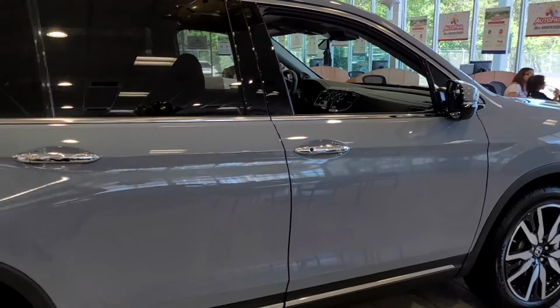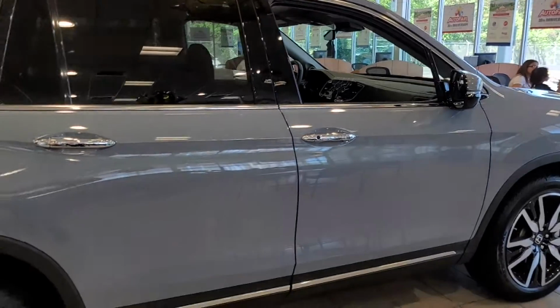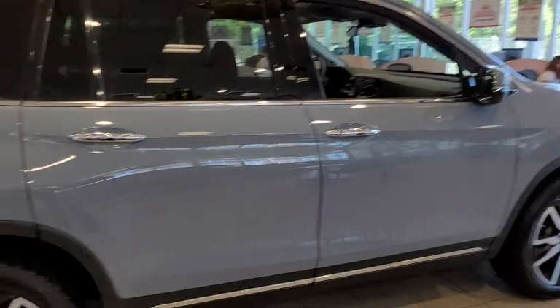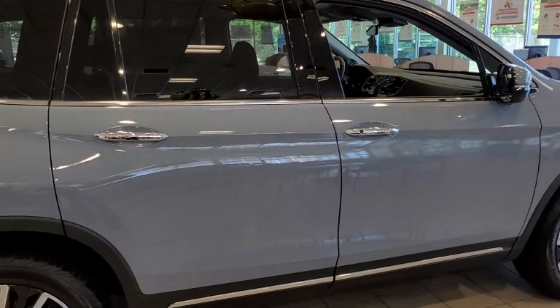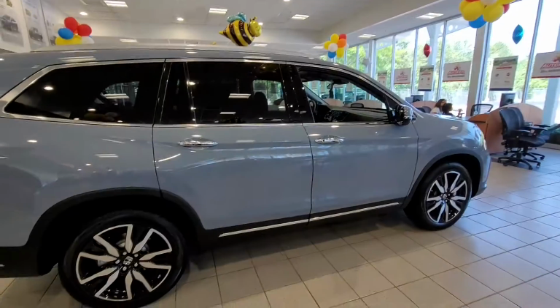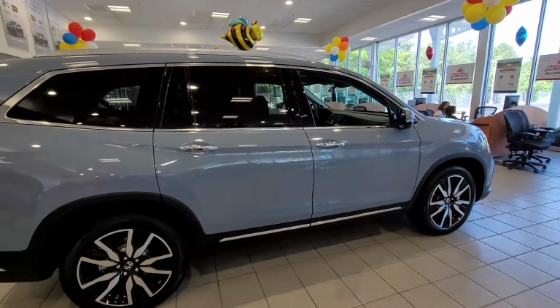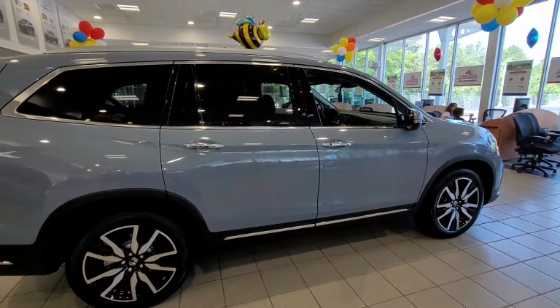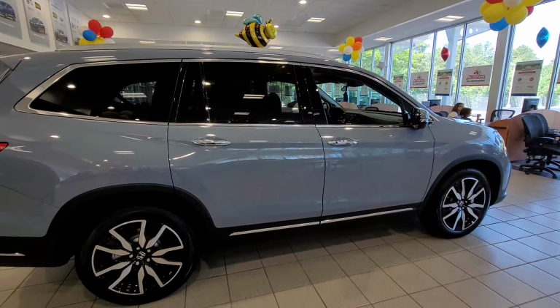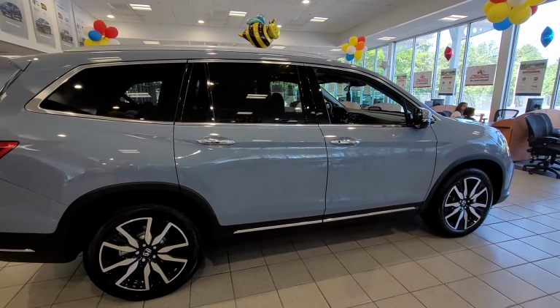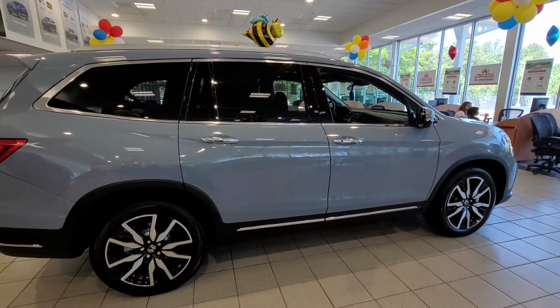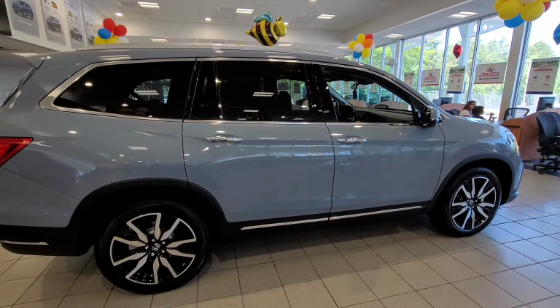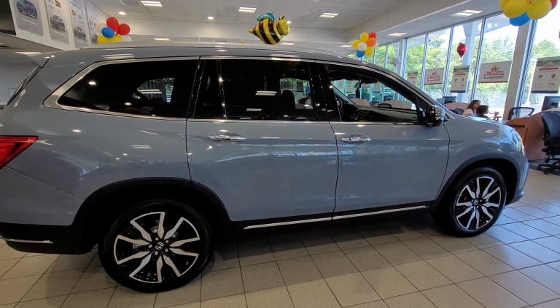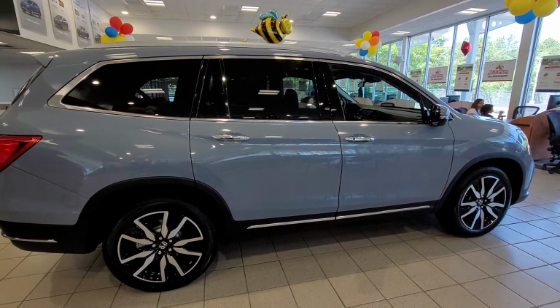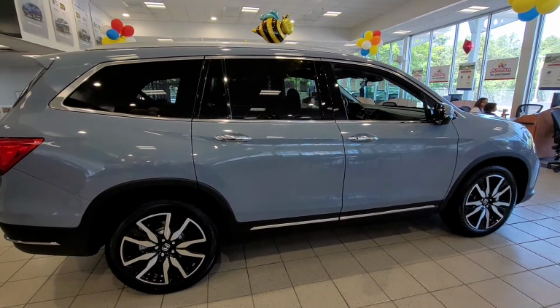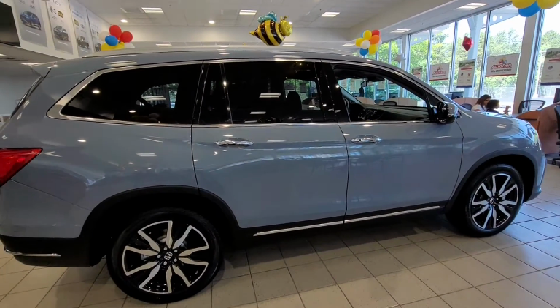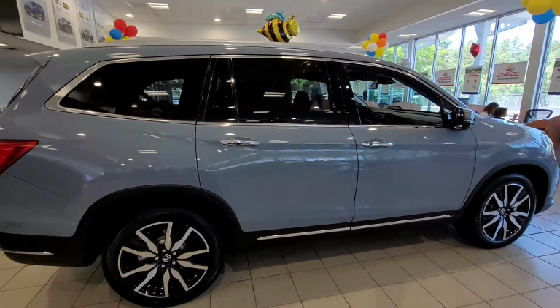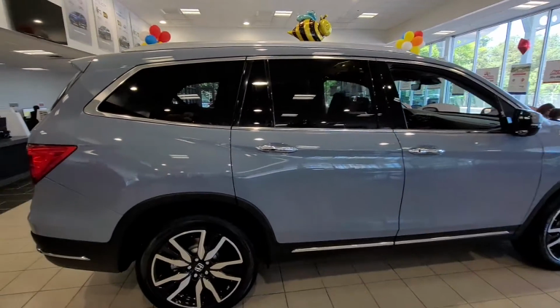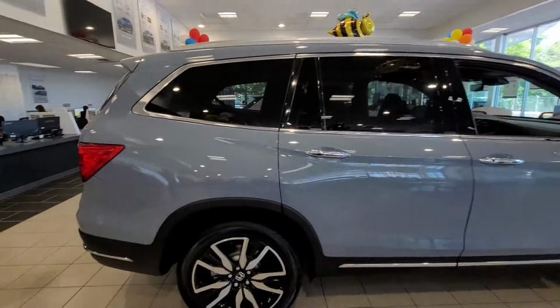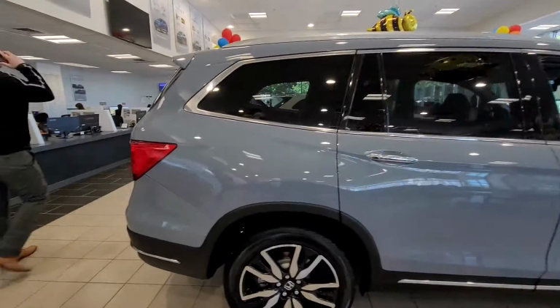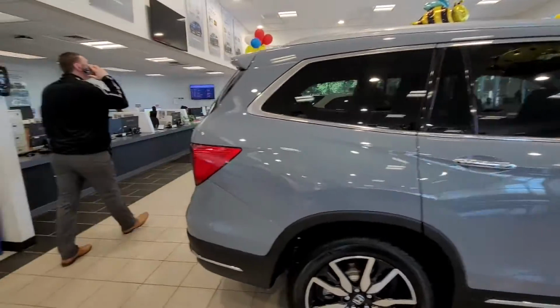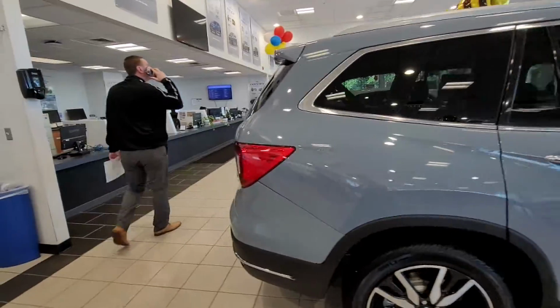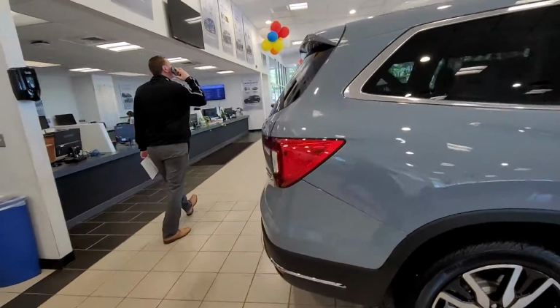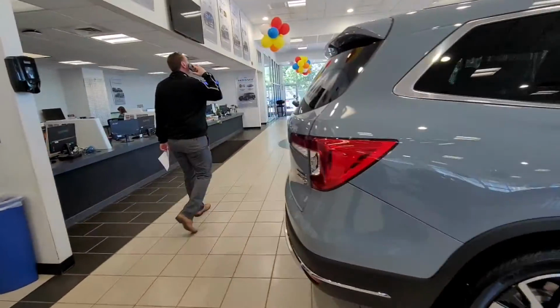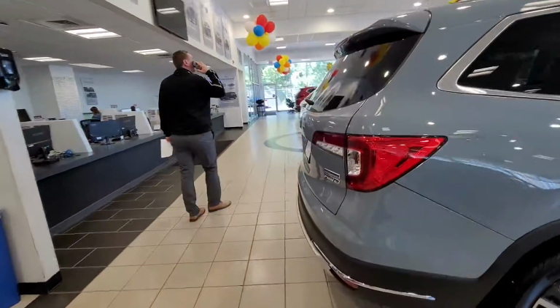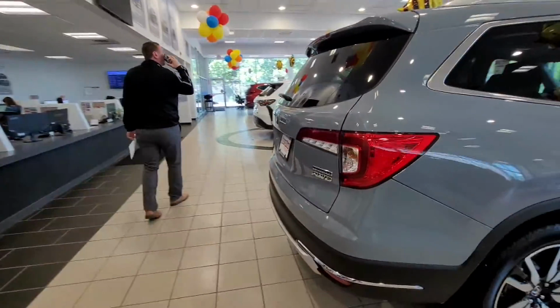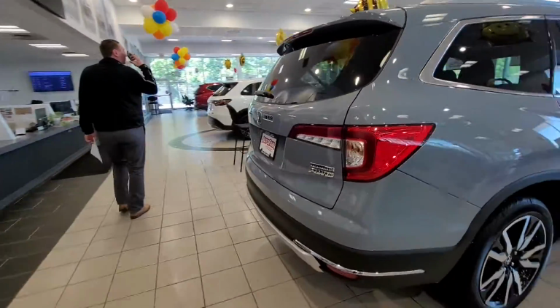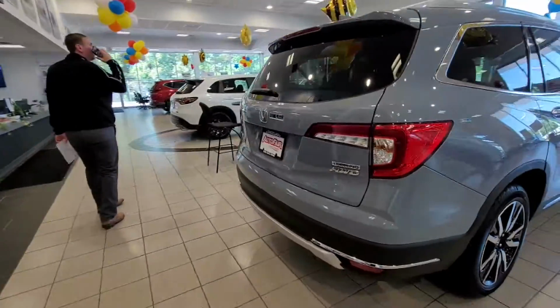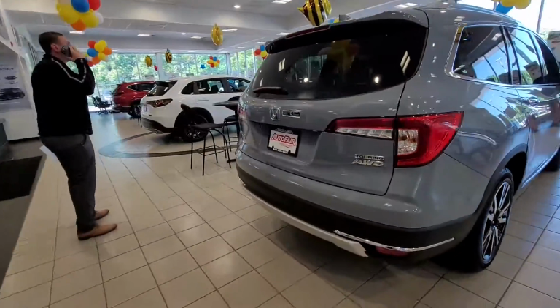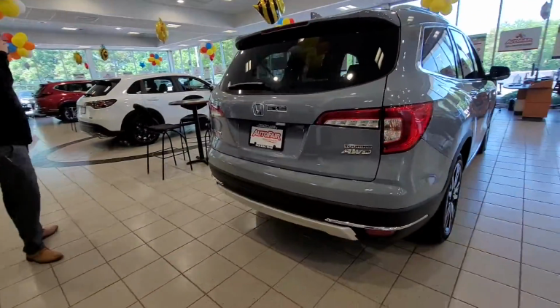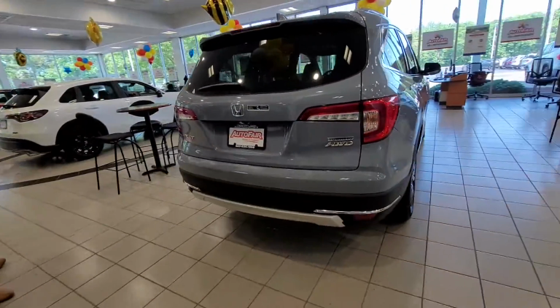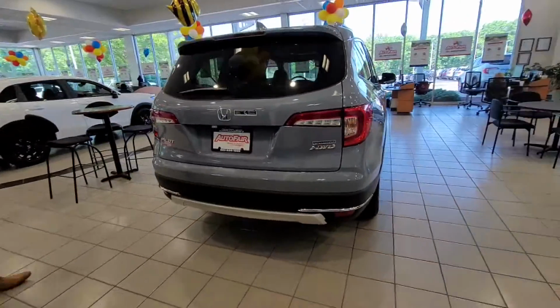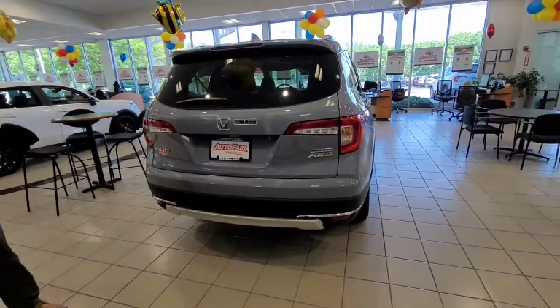Let me see if I can zoom out on this — there we go, get the whole vehicle. As you know, it has a rear entertainment system.